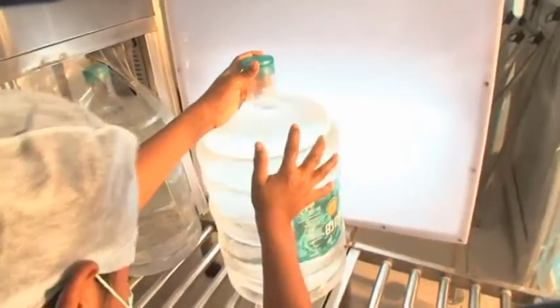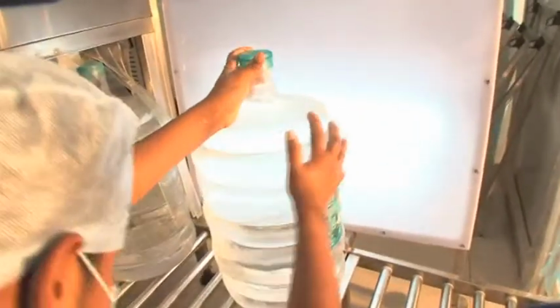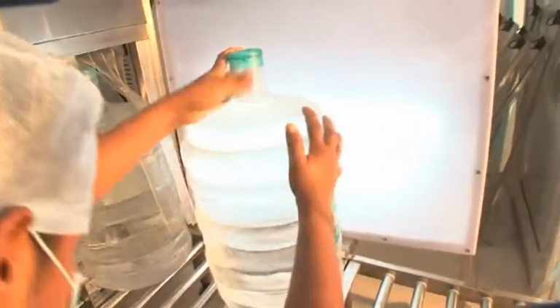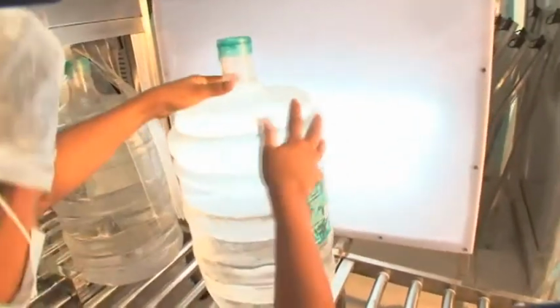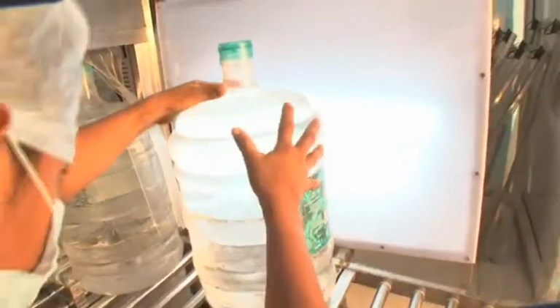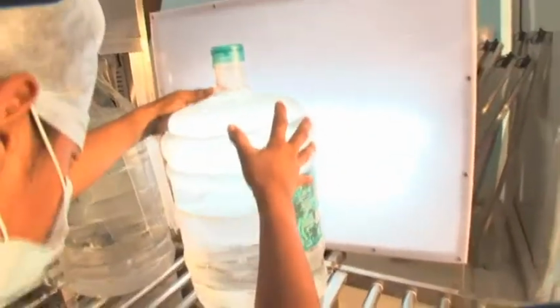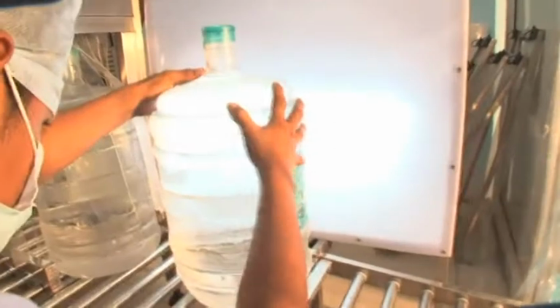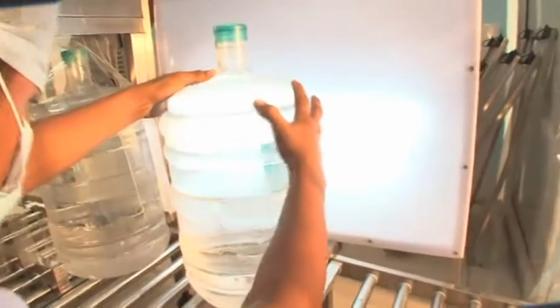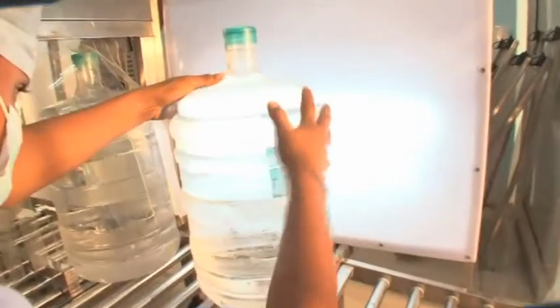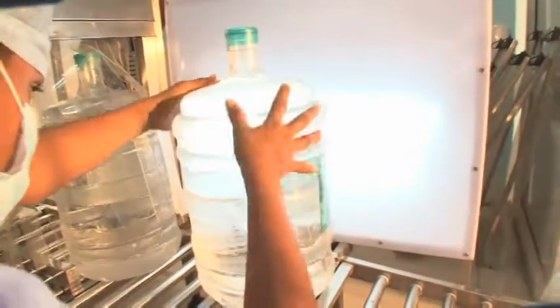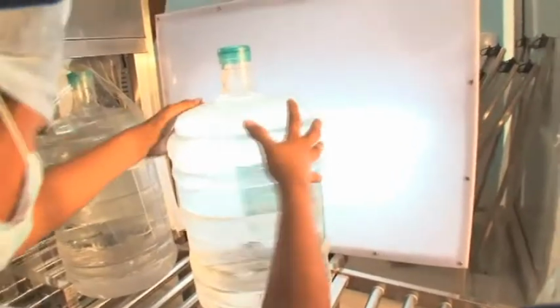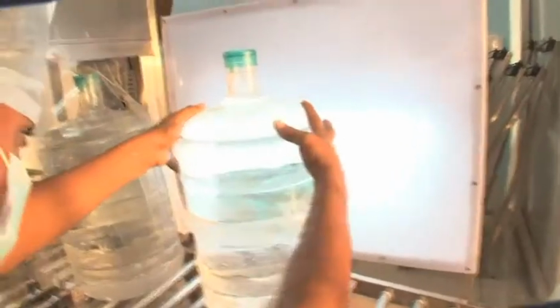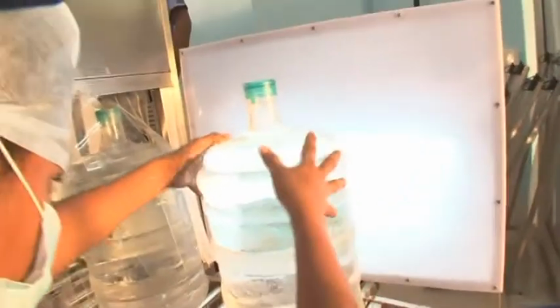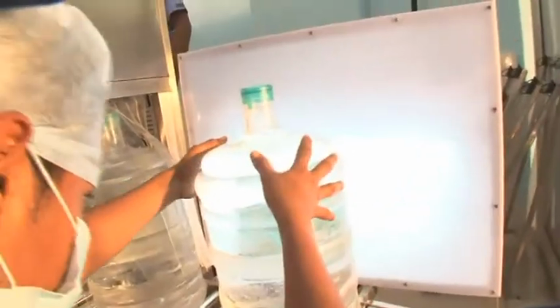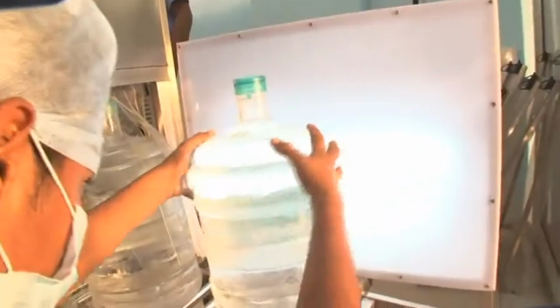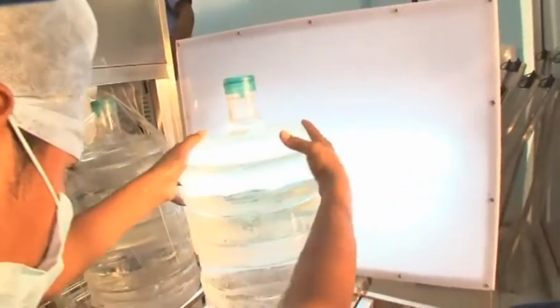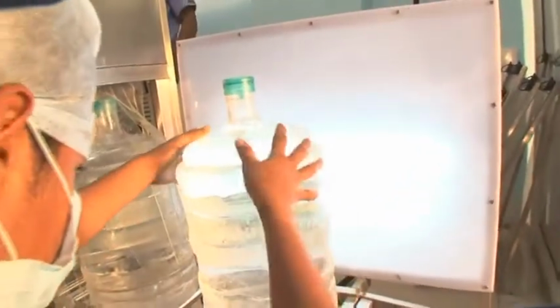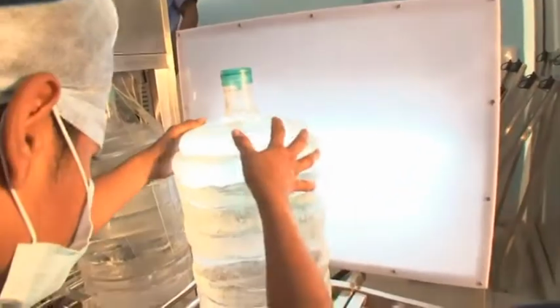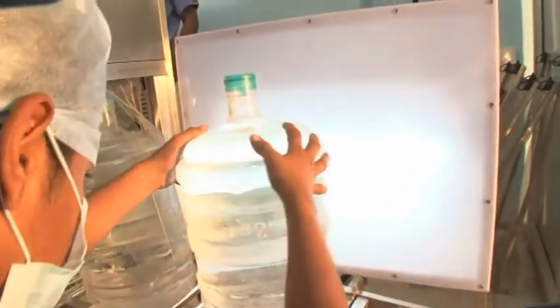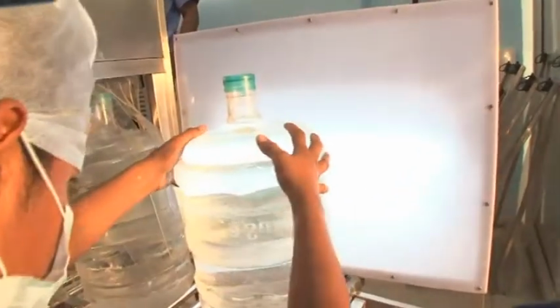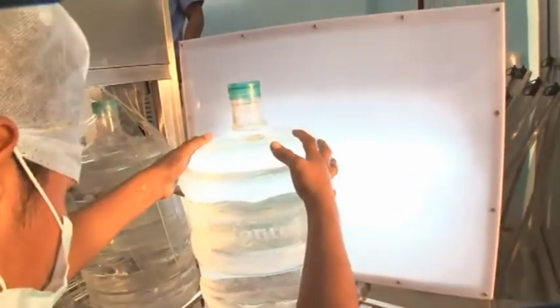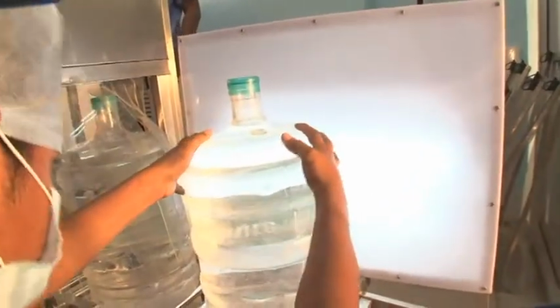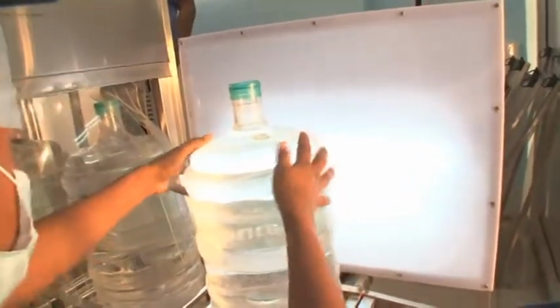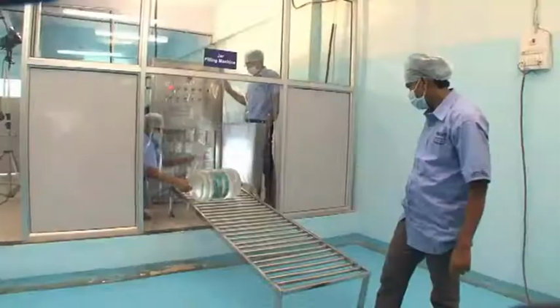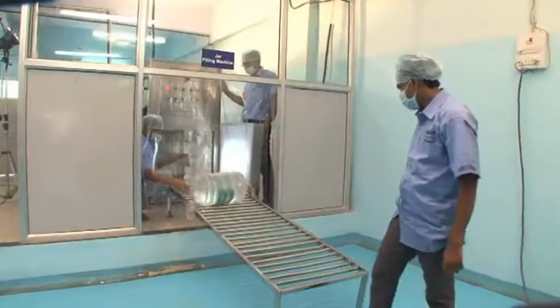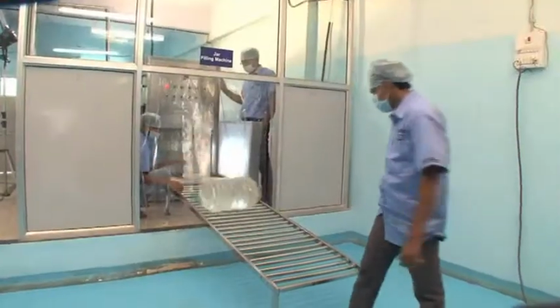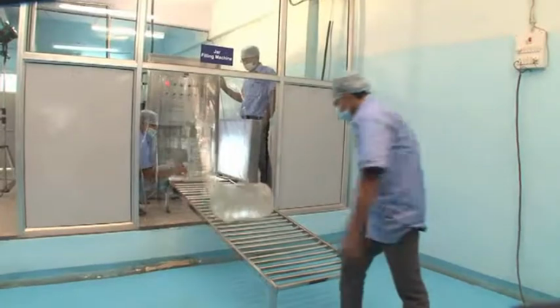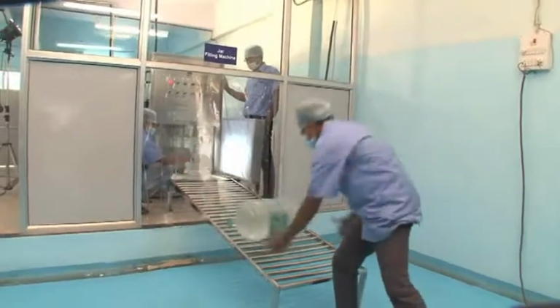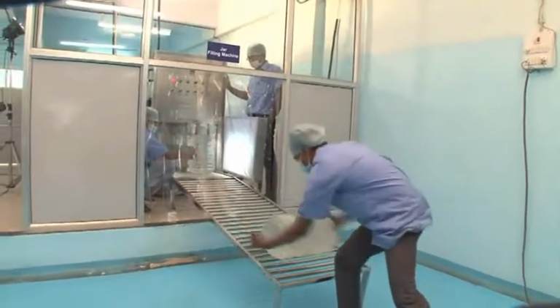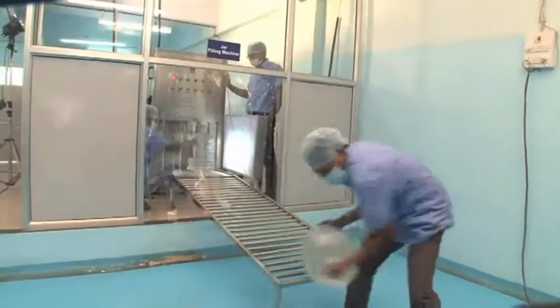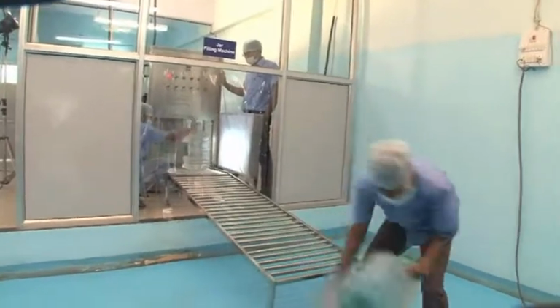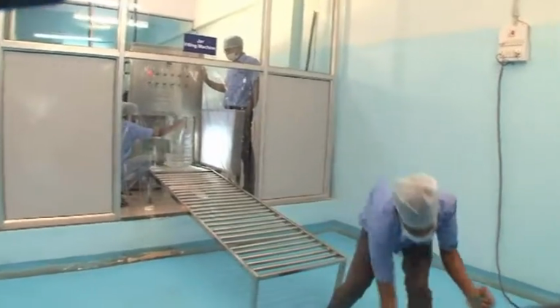The filled bottle is then inspected at the inspection station for any shortfall in the package quantity, which are then stacked on the shop floor.